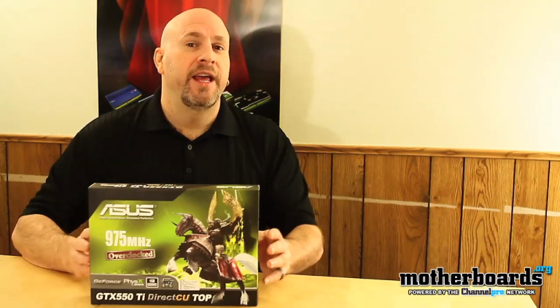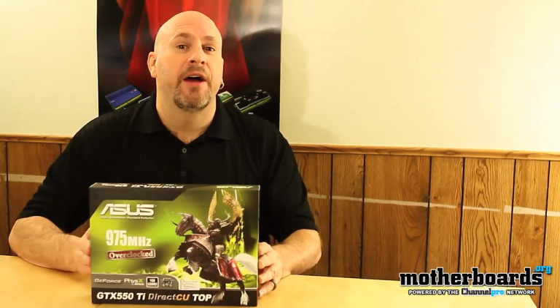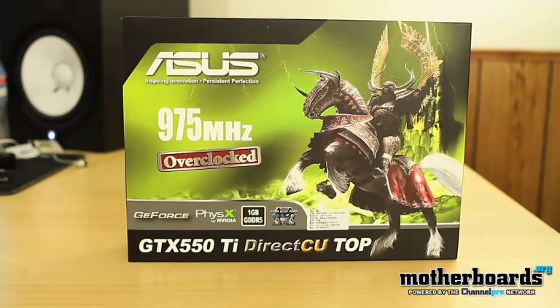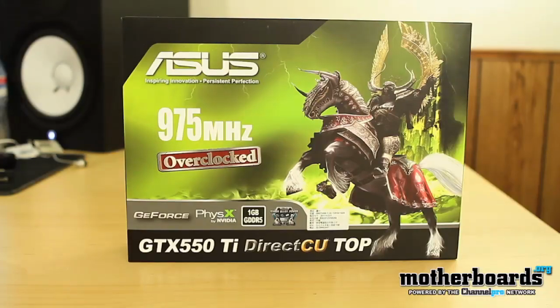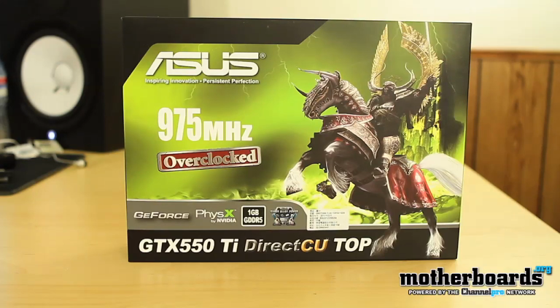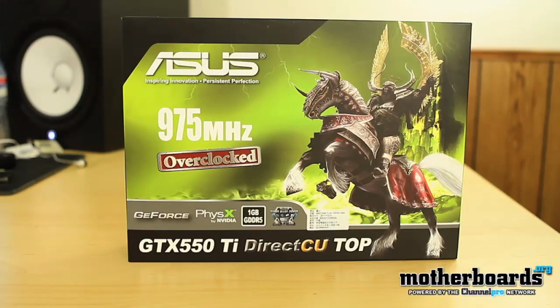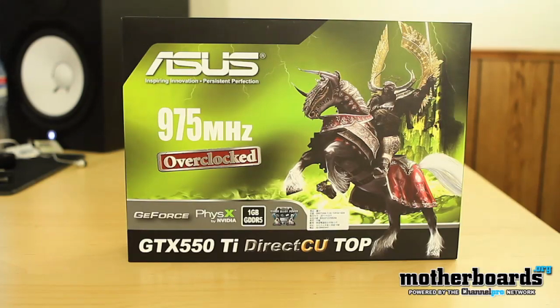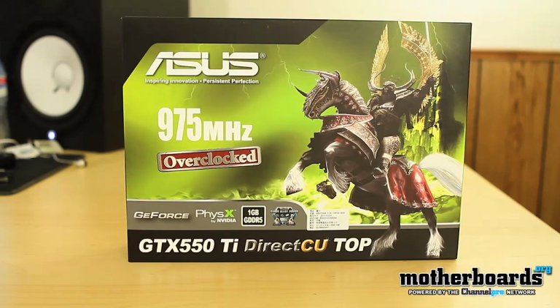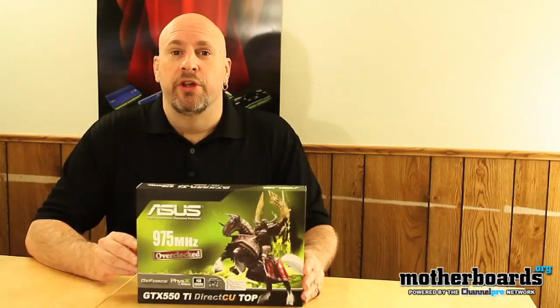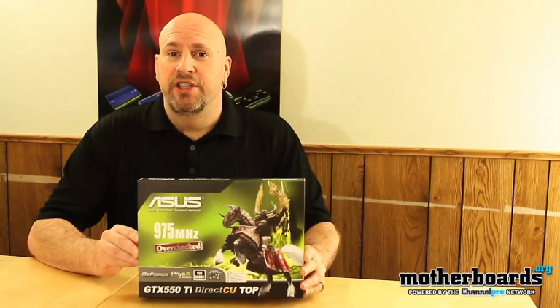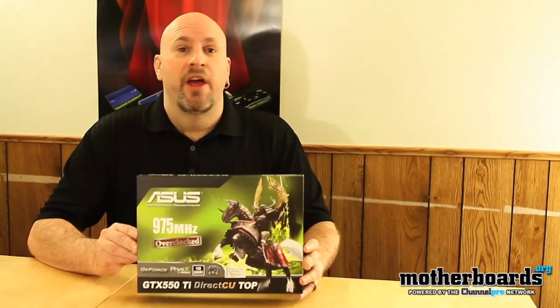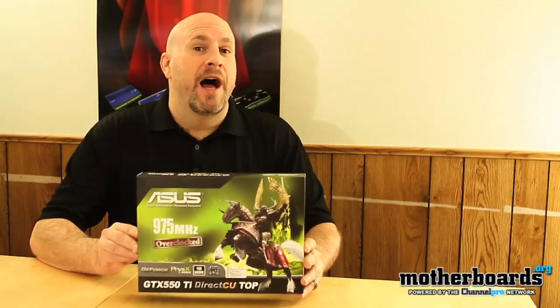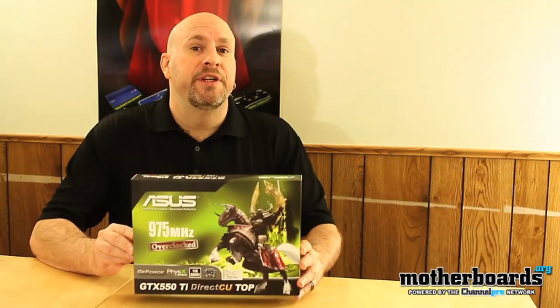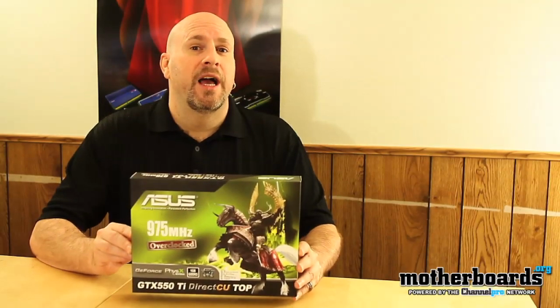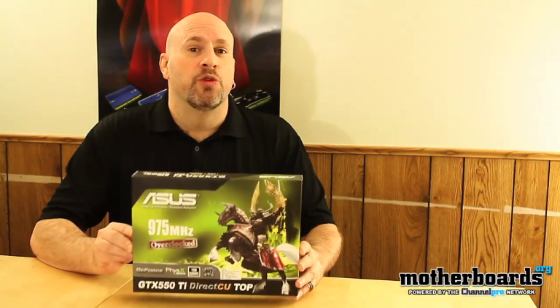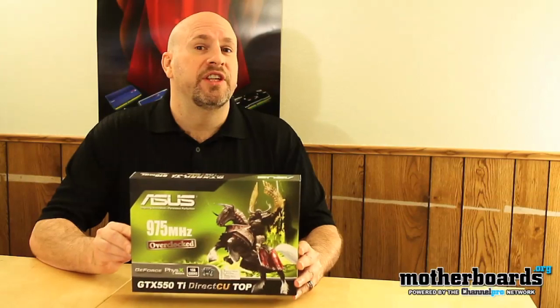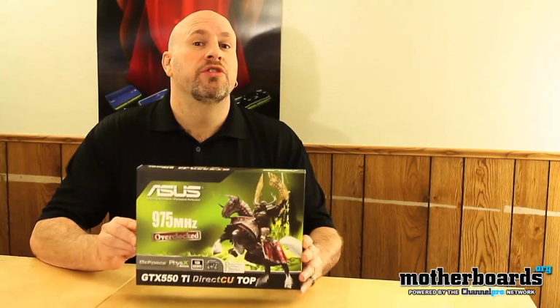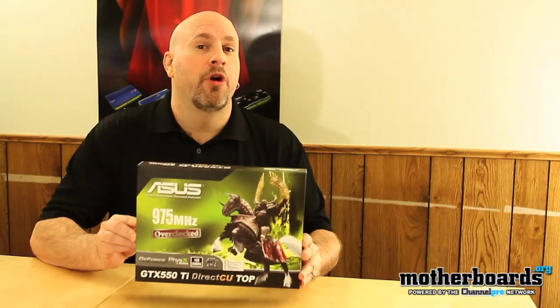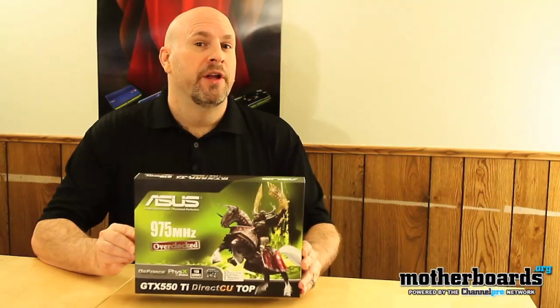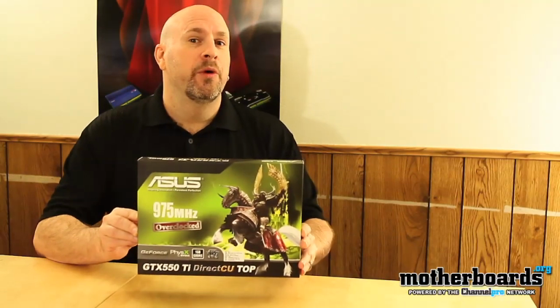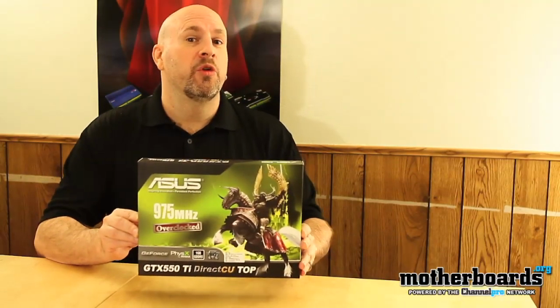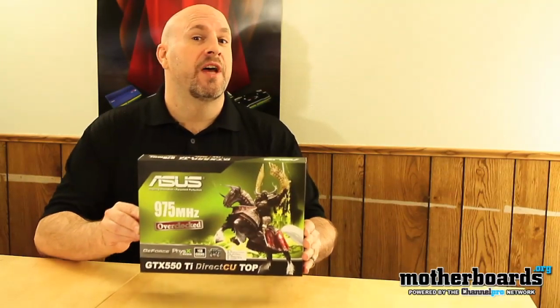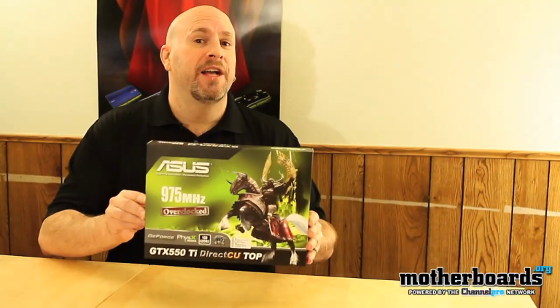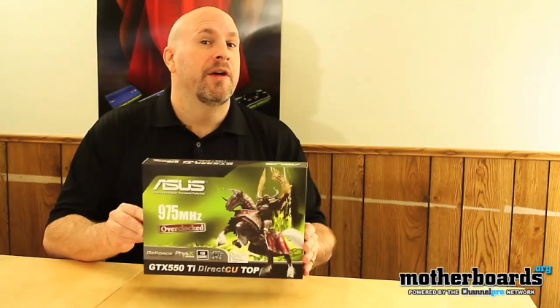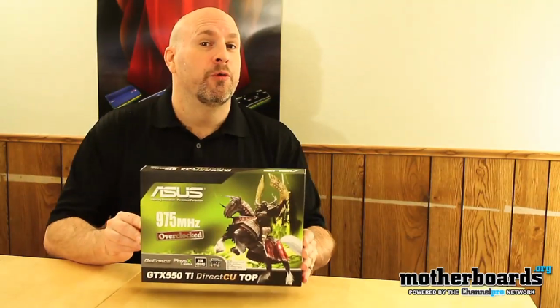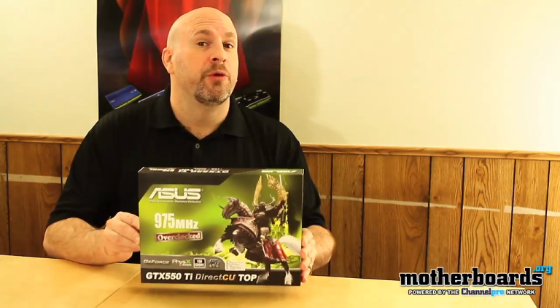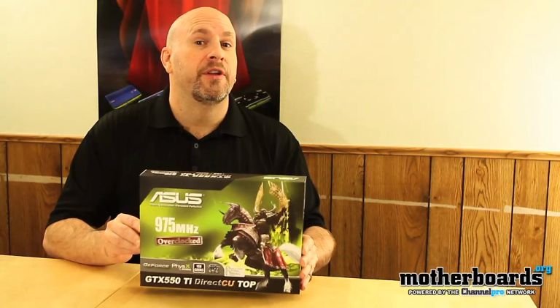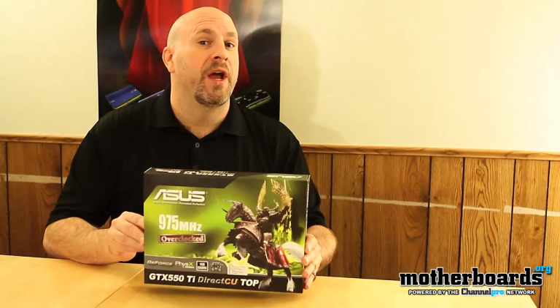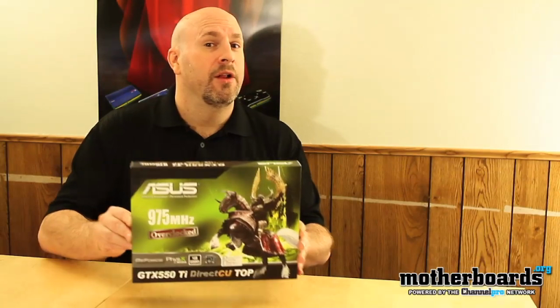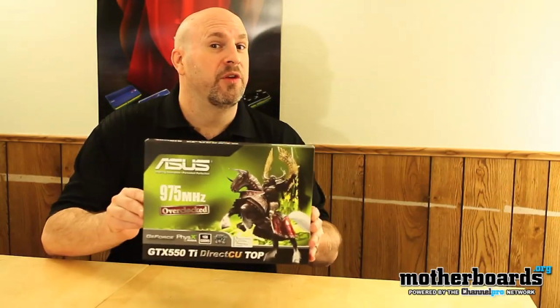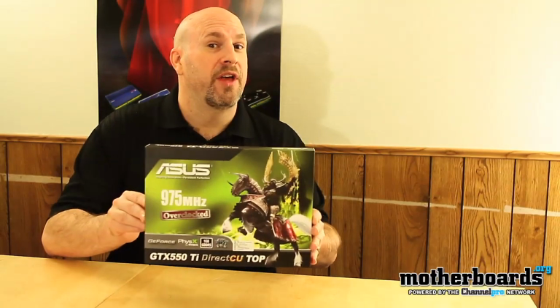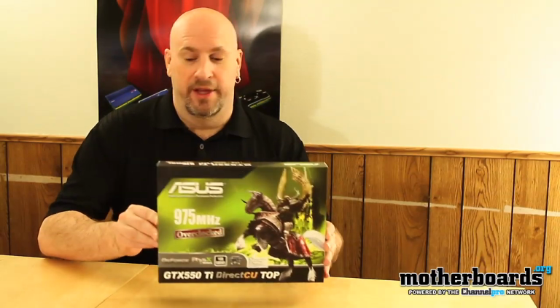Today I'm proud to bring you the unboxing of ASUS's version — the ASUS GTX 550 TI DirectCU Top card. Today we're going to be looking at what's inside the box, and we'll have the full review for you later today, but right now let's see what's inside.